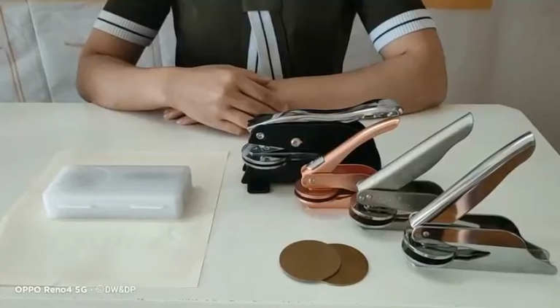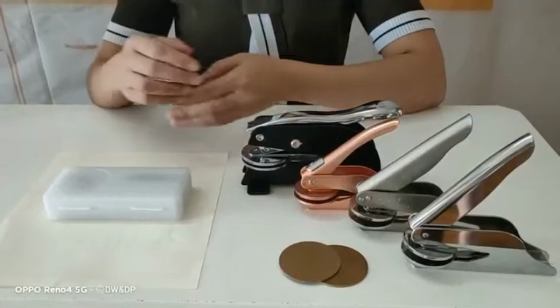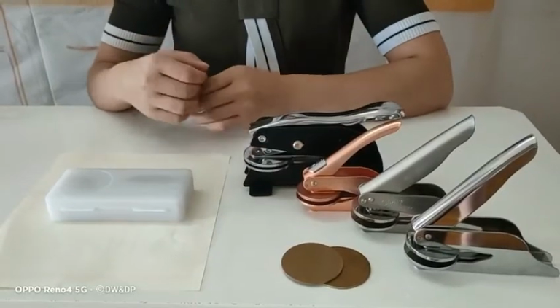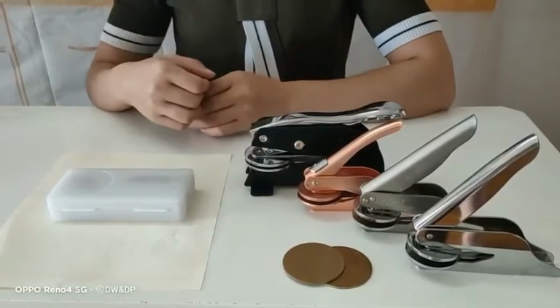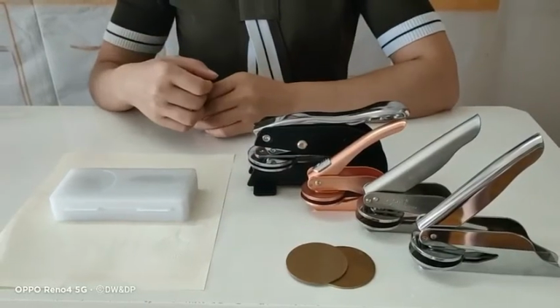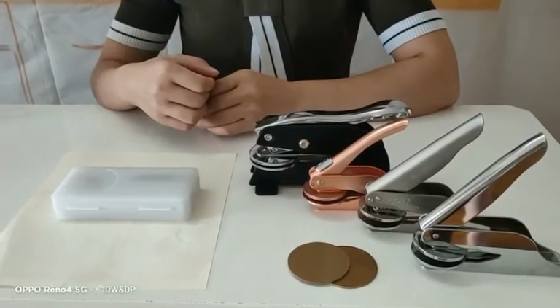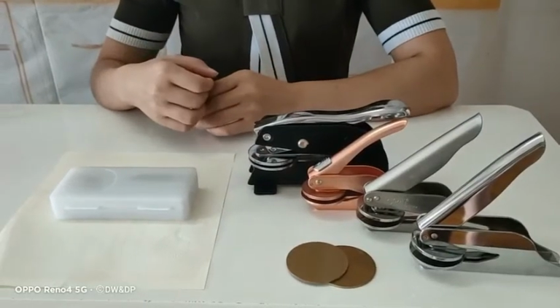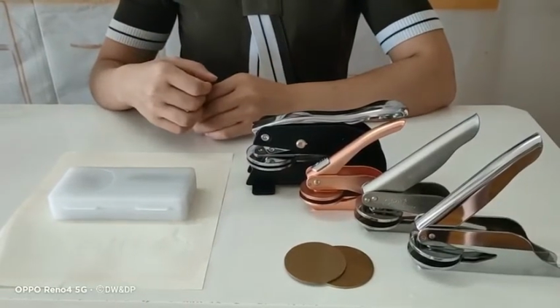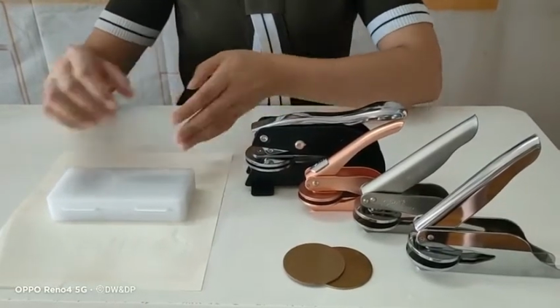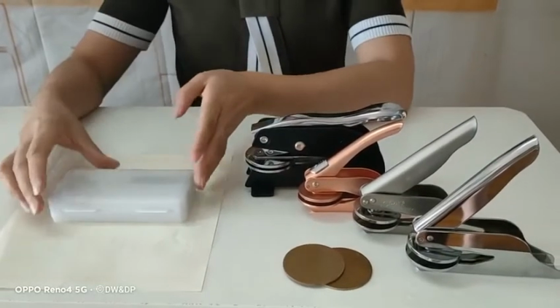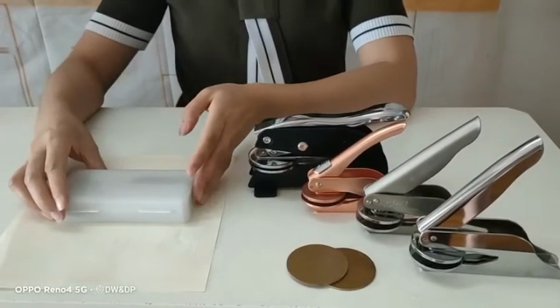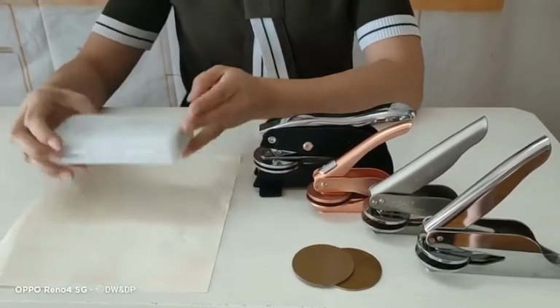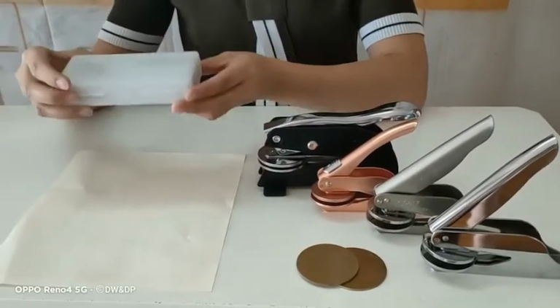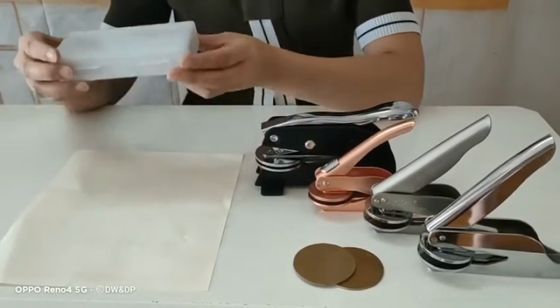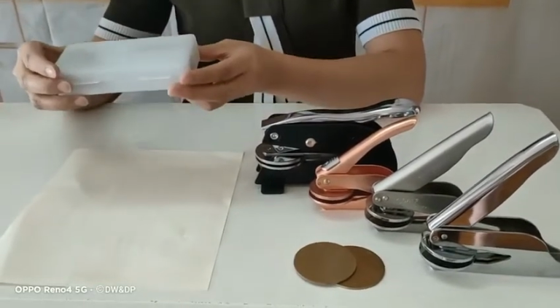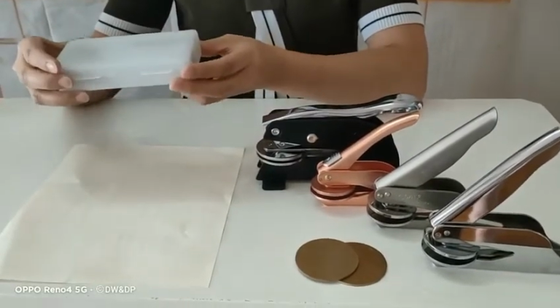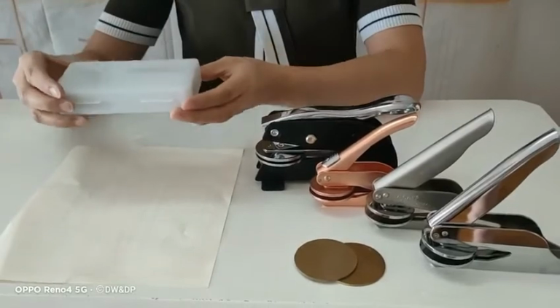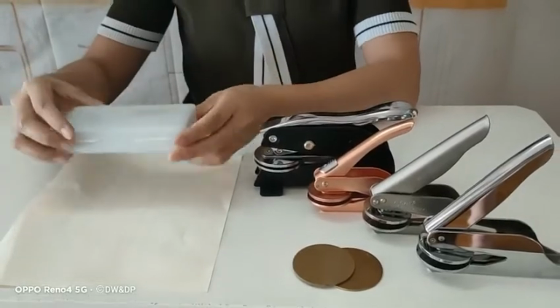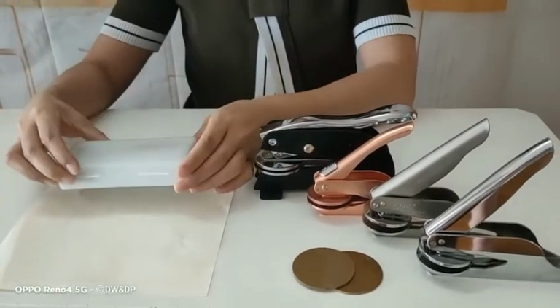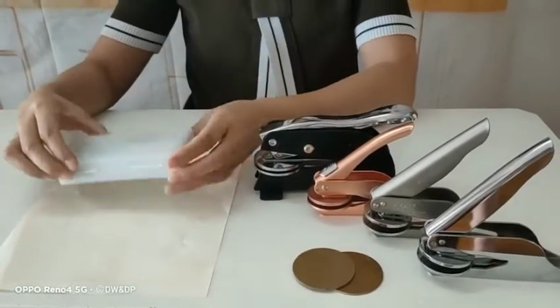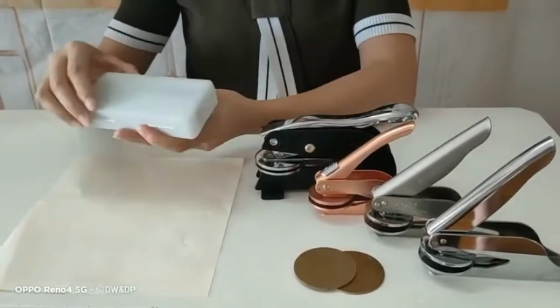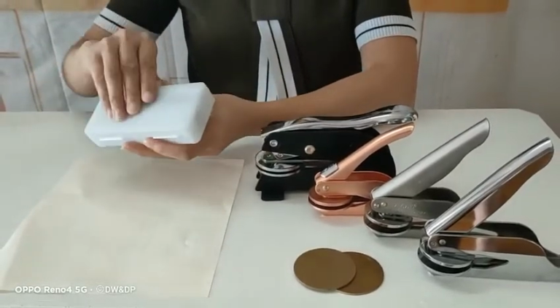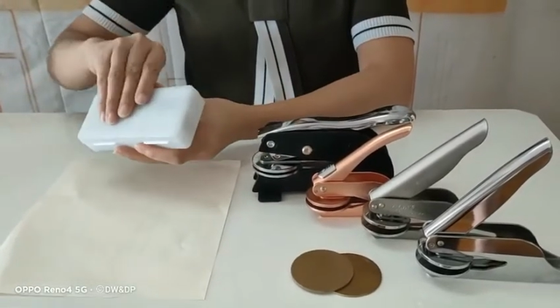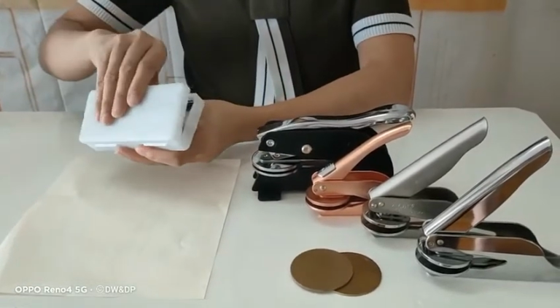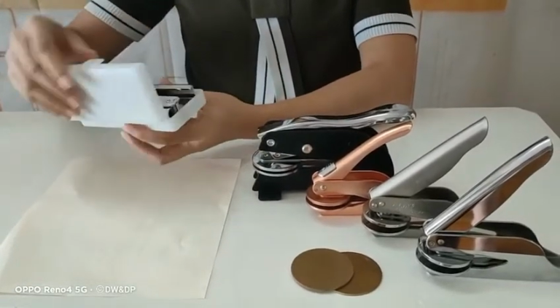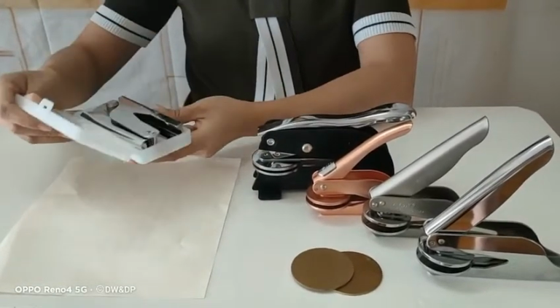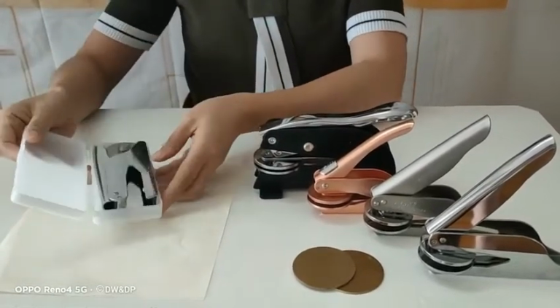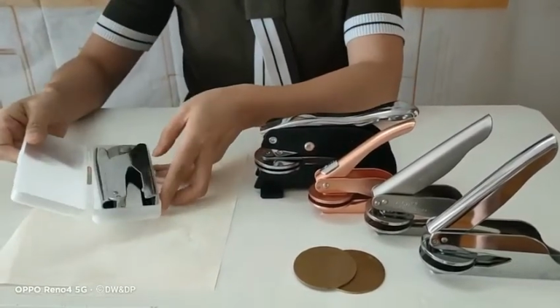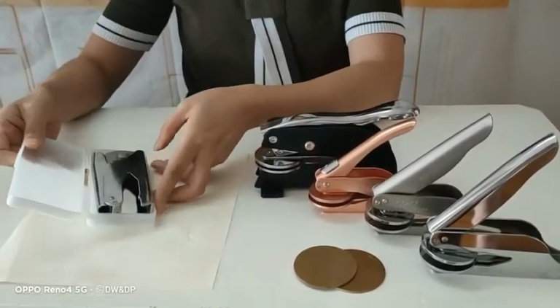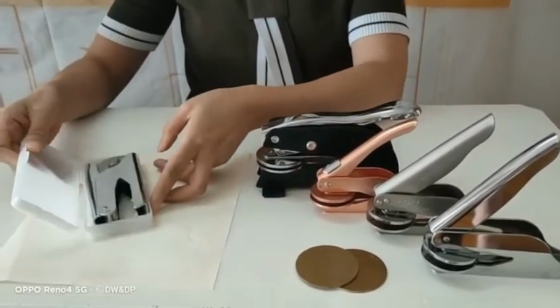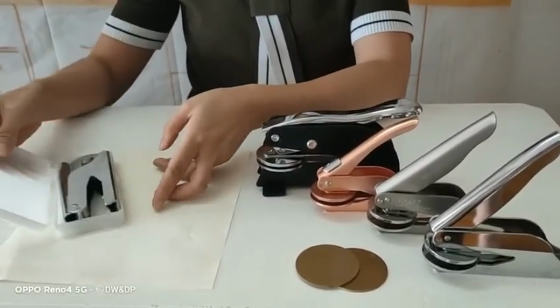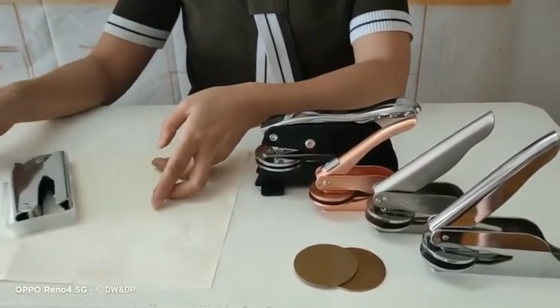How to use your embosser. This is the box you will get. Open it and take out the embosser.